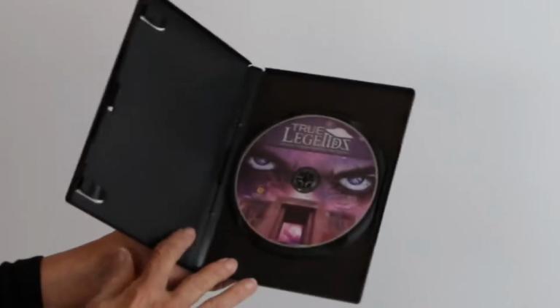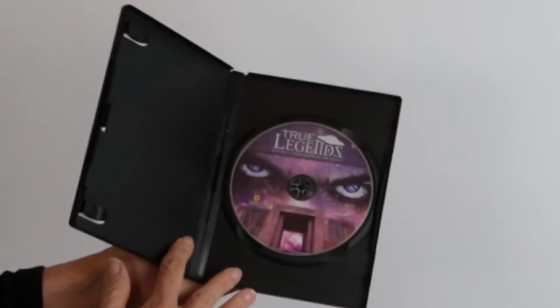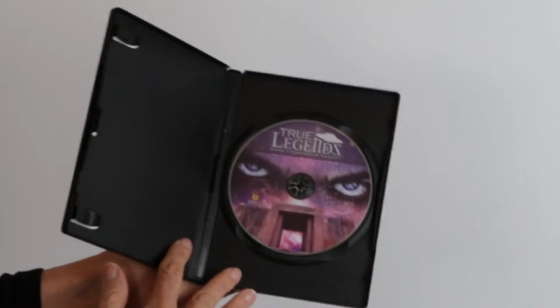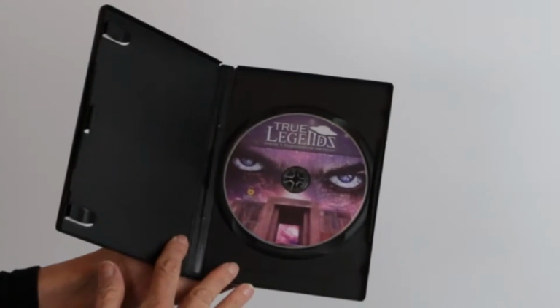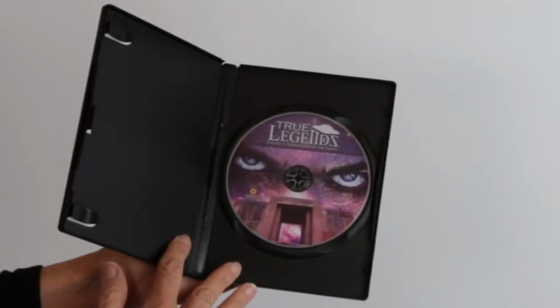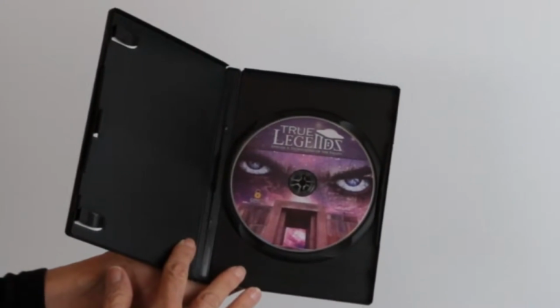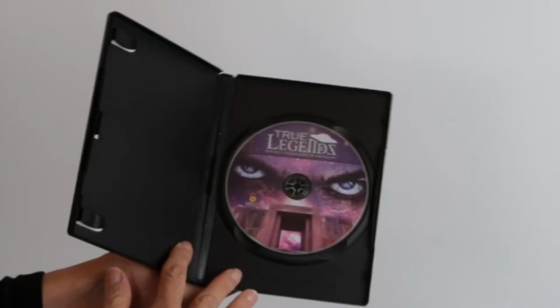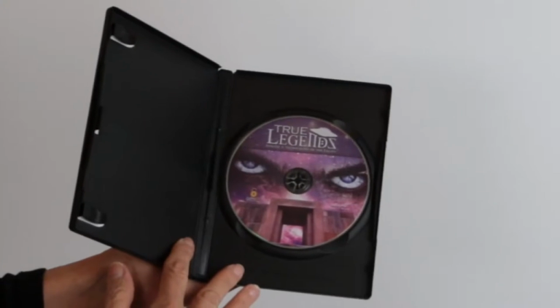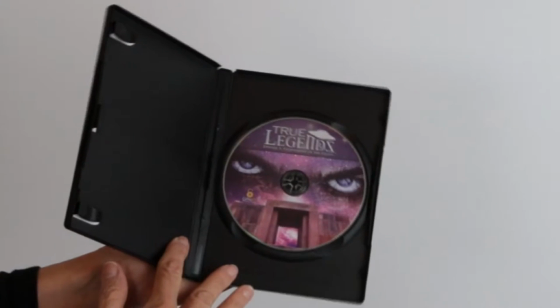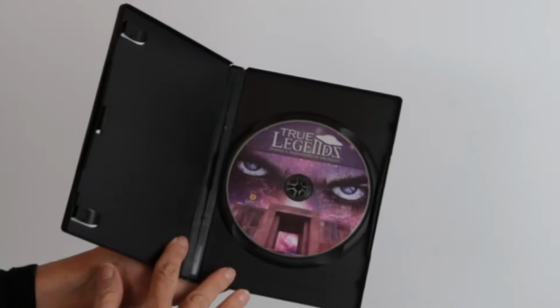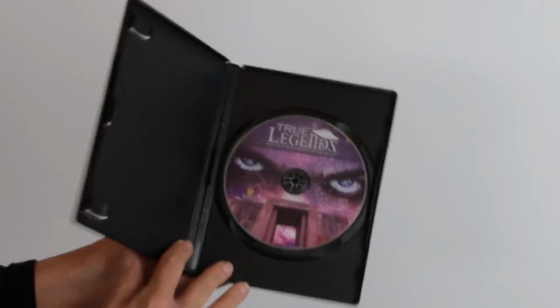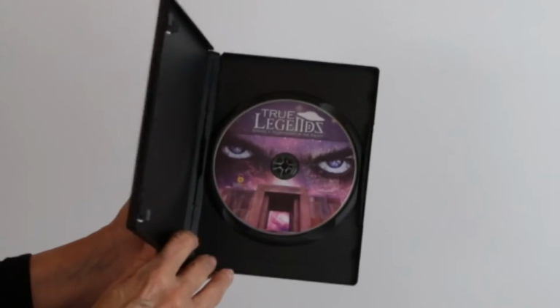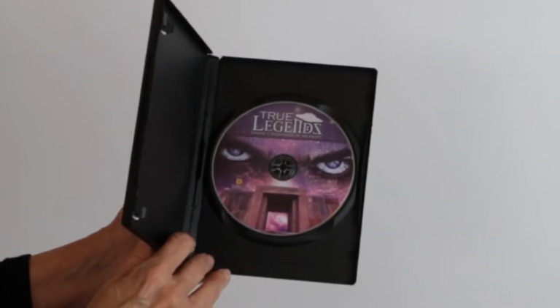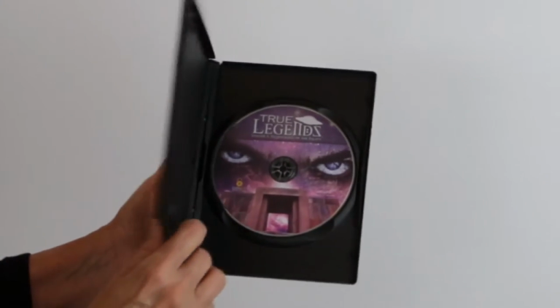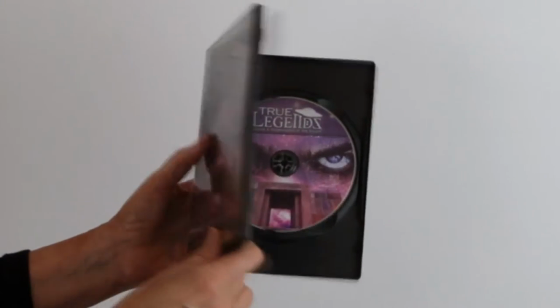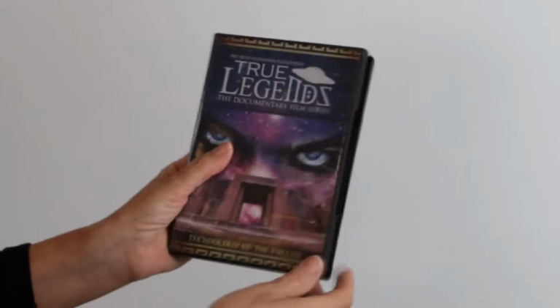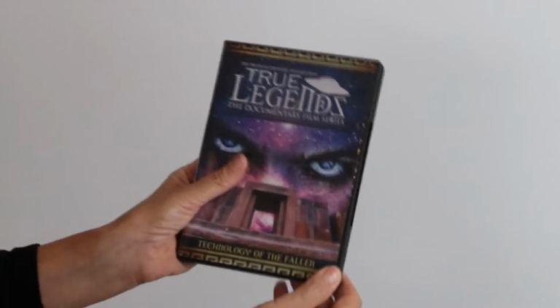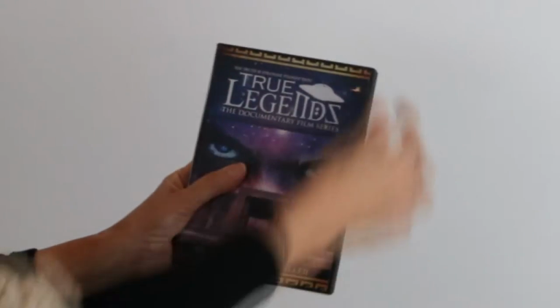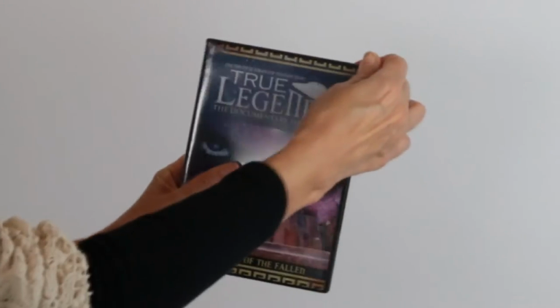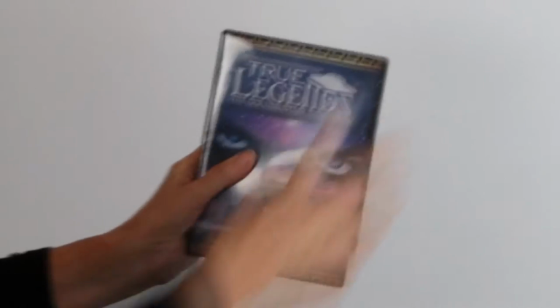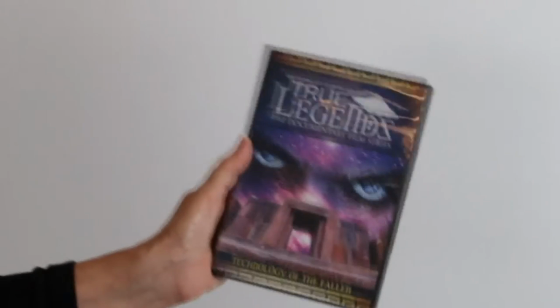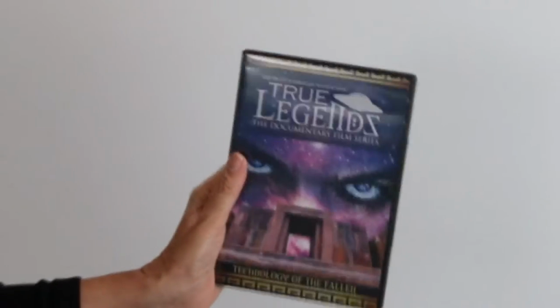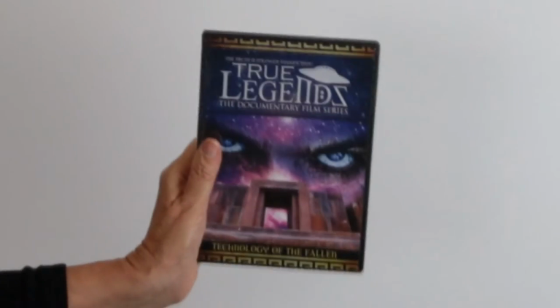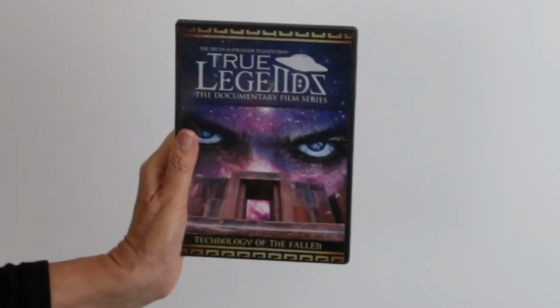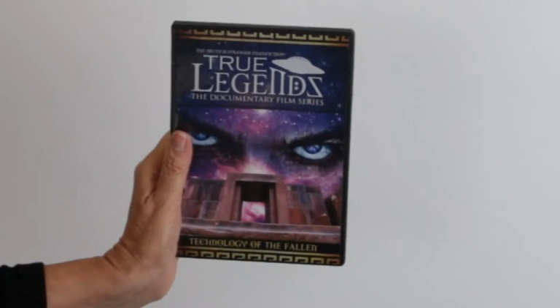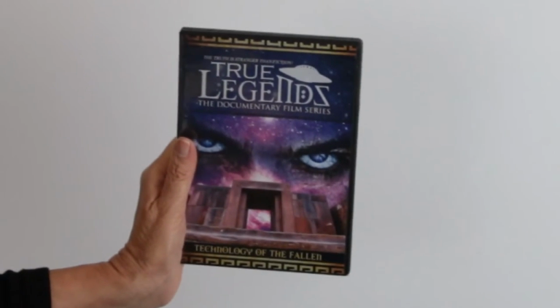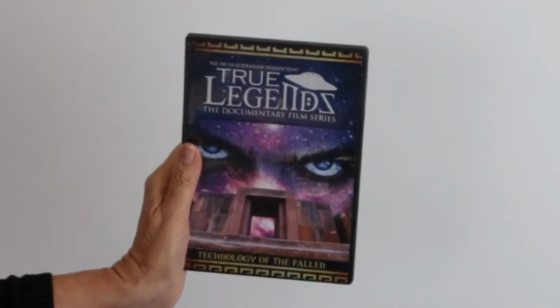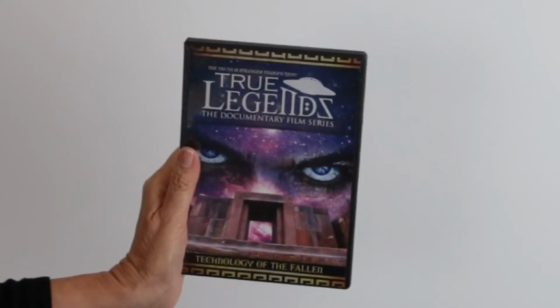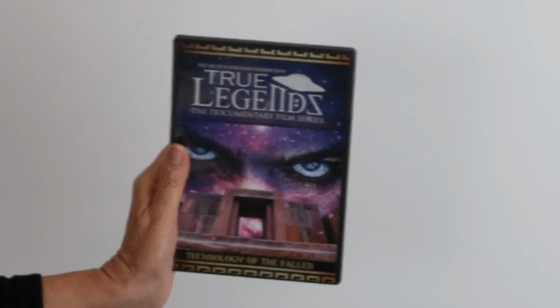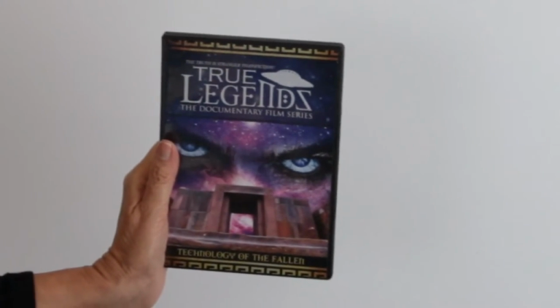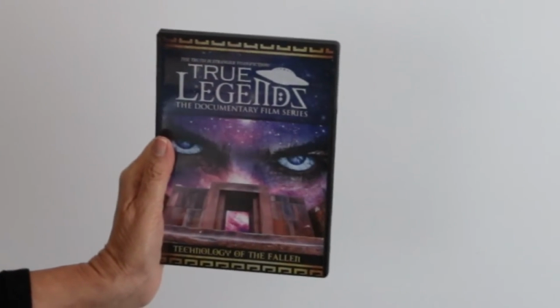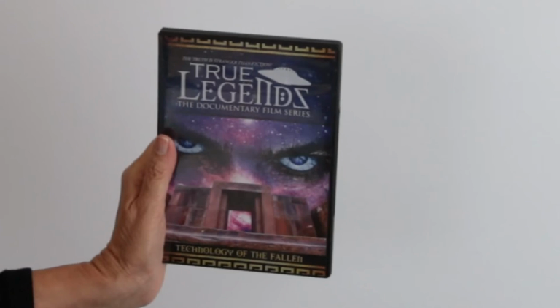On the inside right of the open case, there is a built-in hub to hold the DVD. This case is also used for CD packaging, often for spoken word. The disc is inserted and then the case is shrink-wrapped.